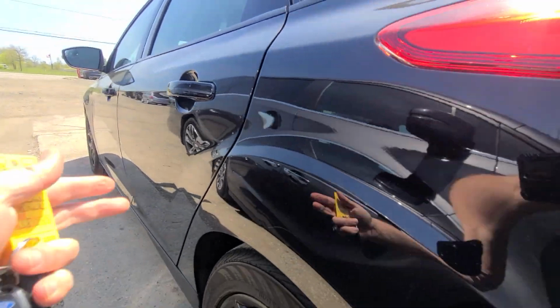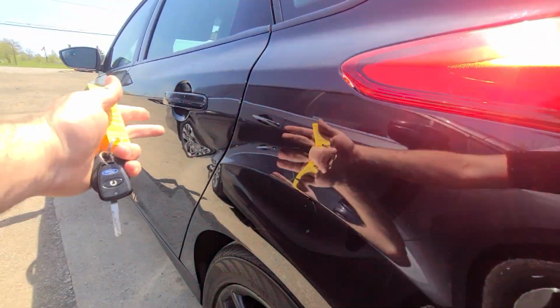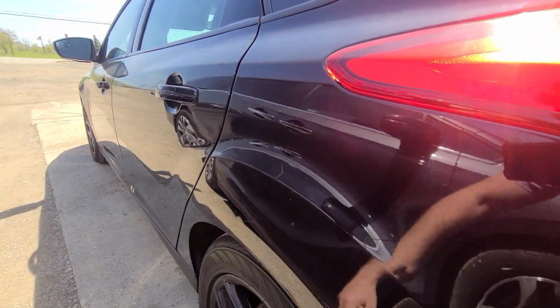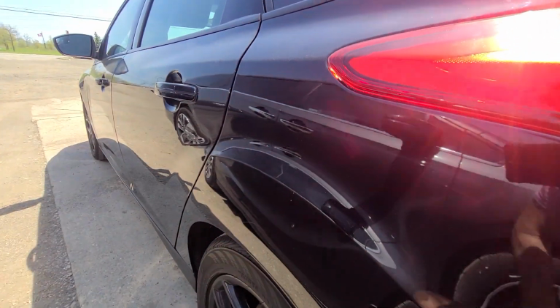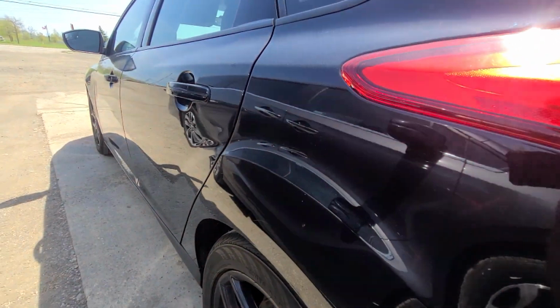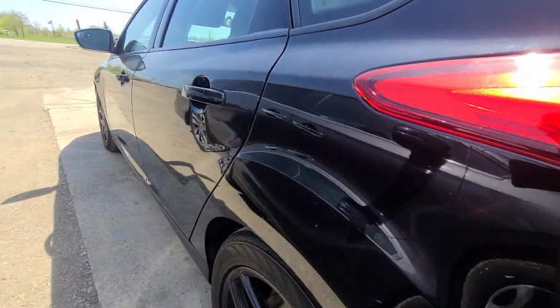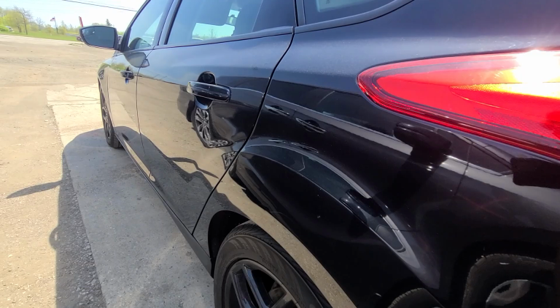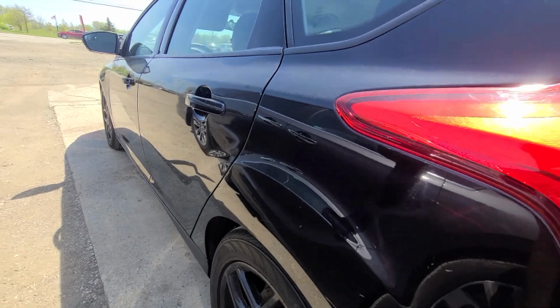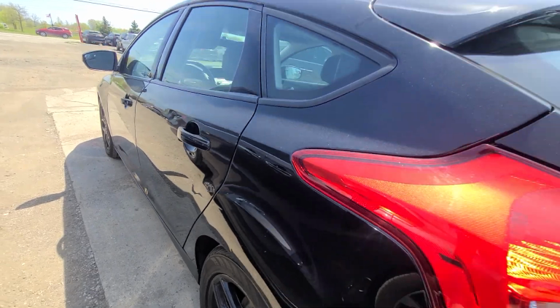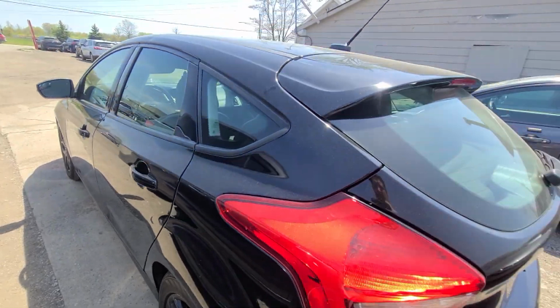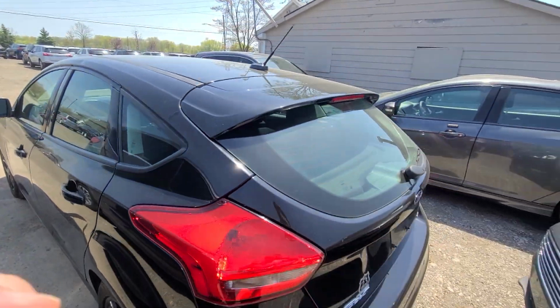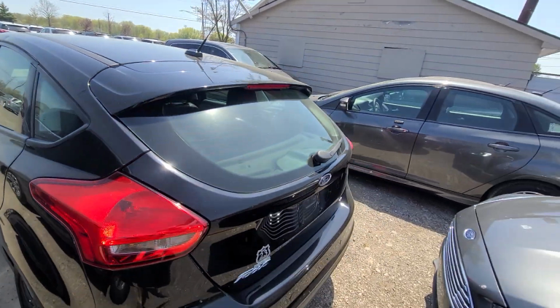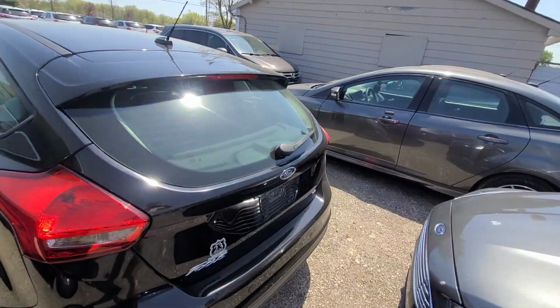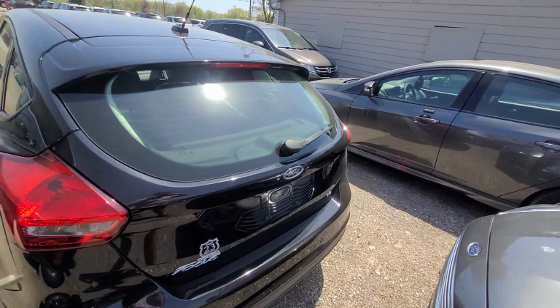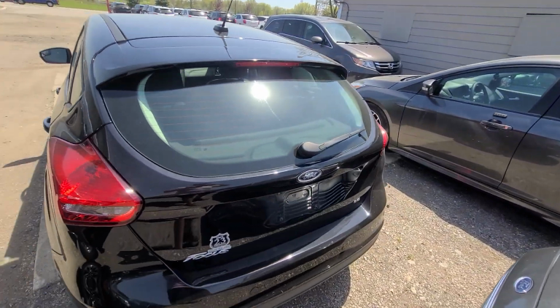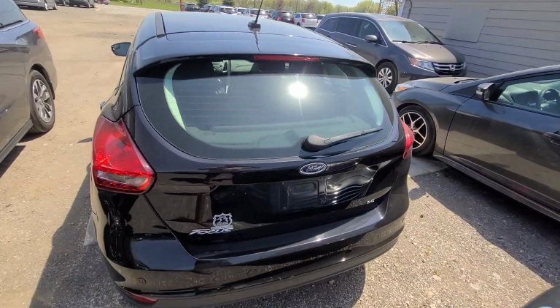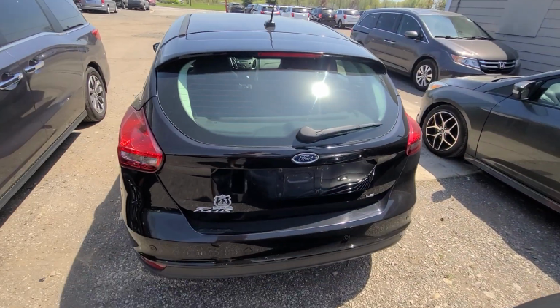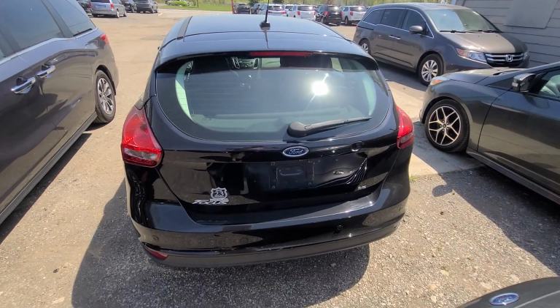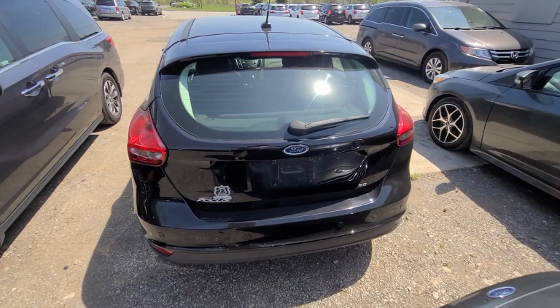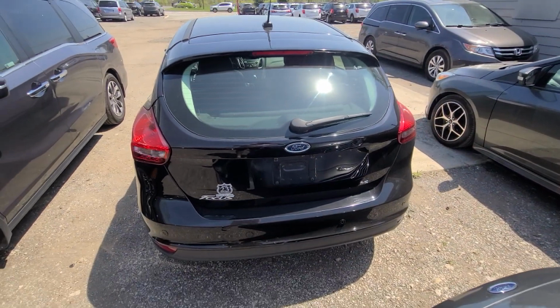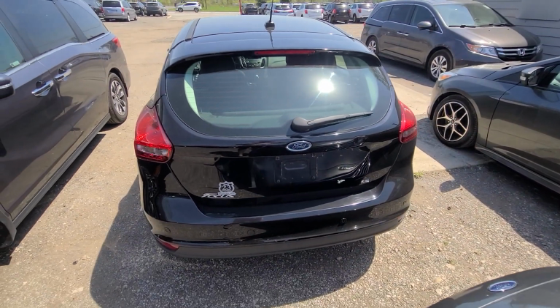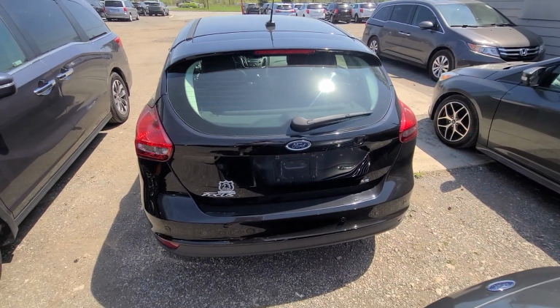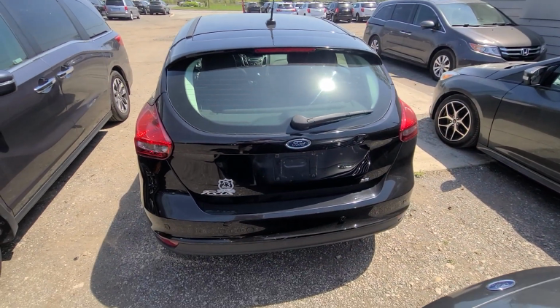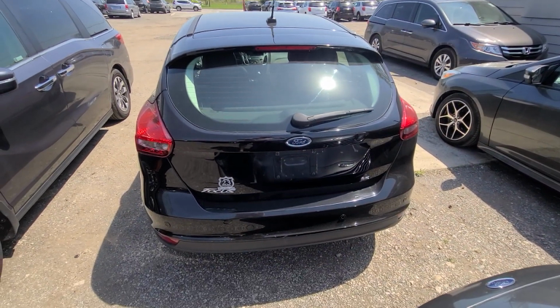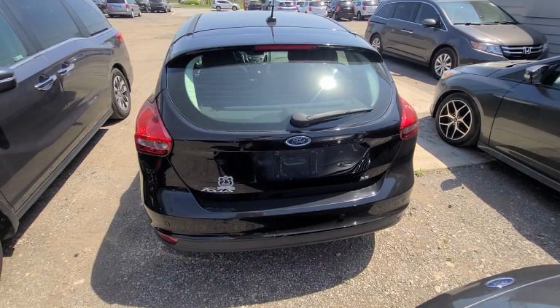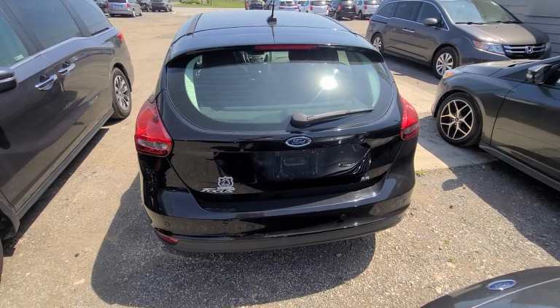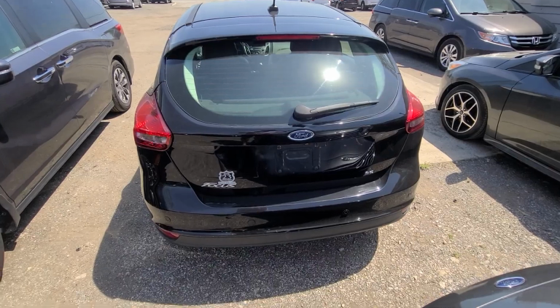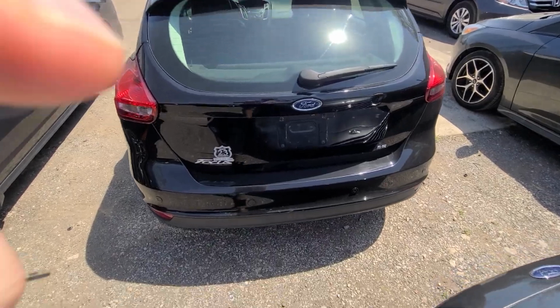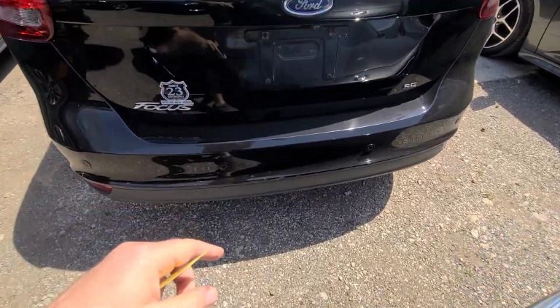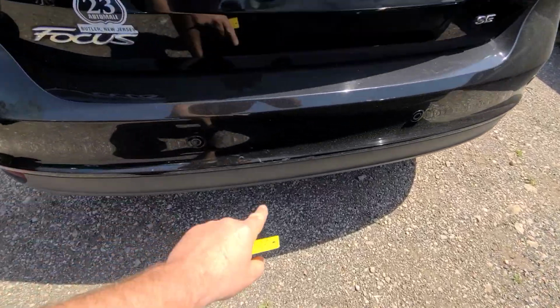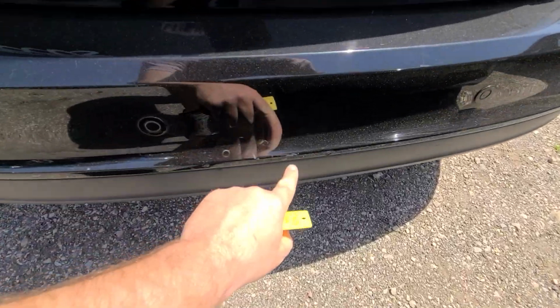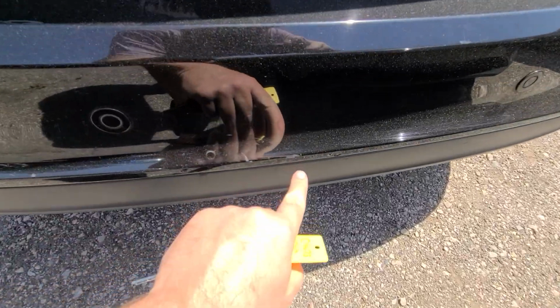Perfect finish — not one dent or scratch on the left. Clean deck lid, clean rear bumper cover, a few superficial scratches right there.